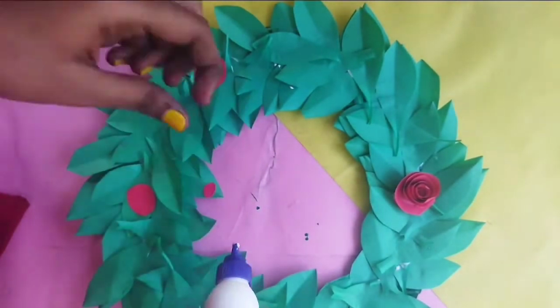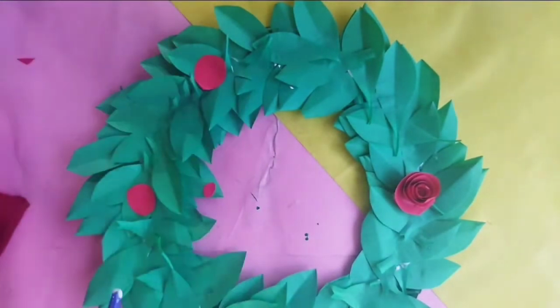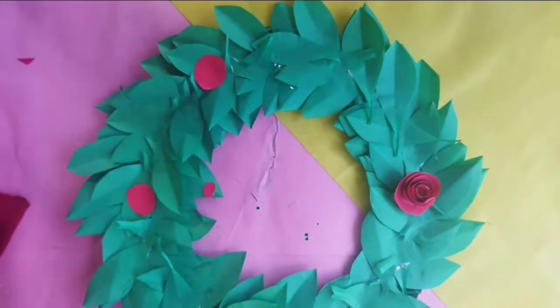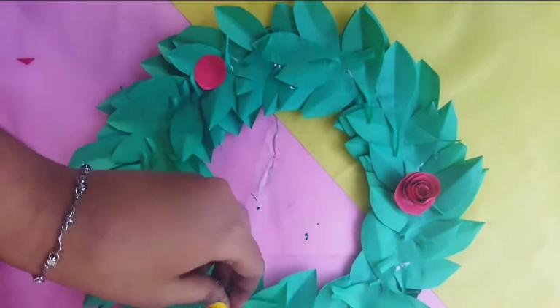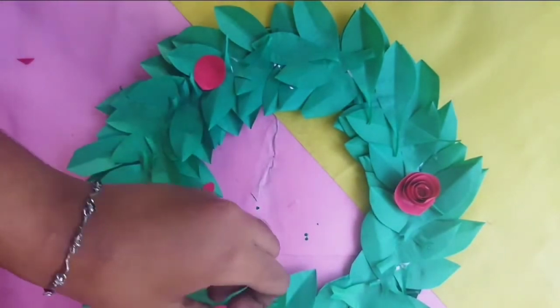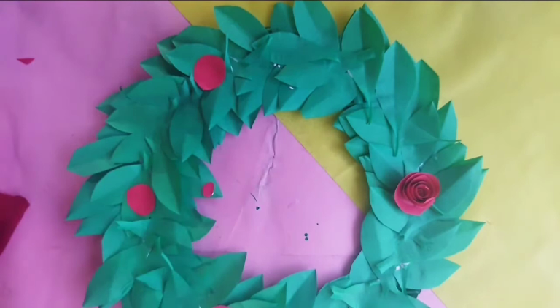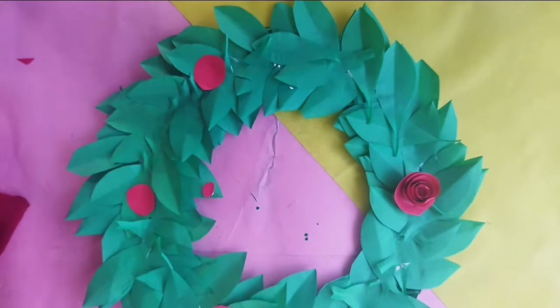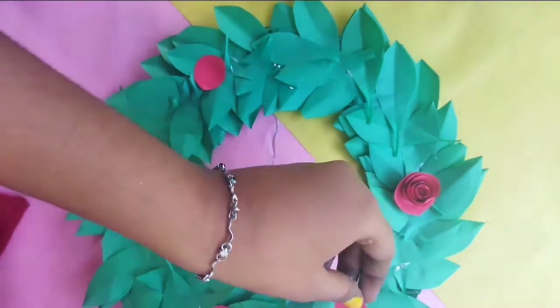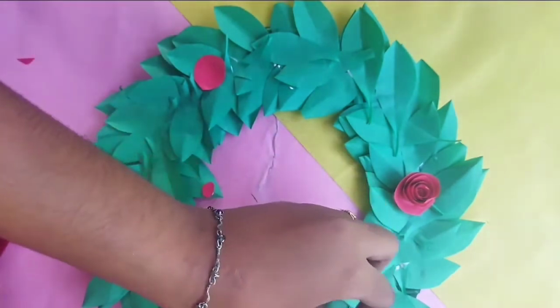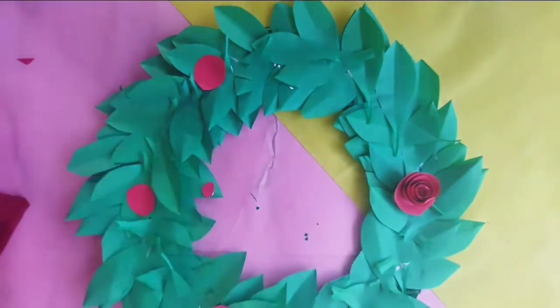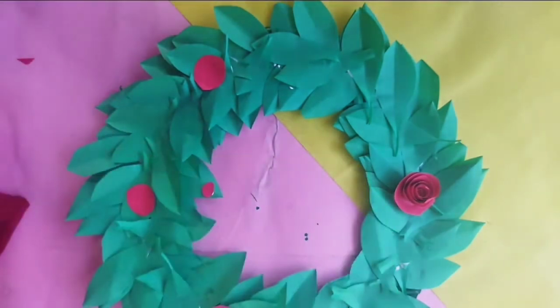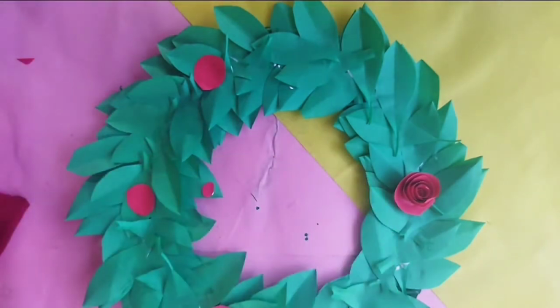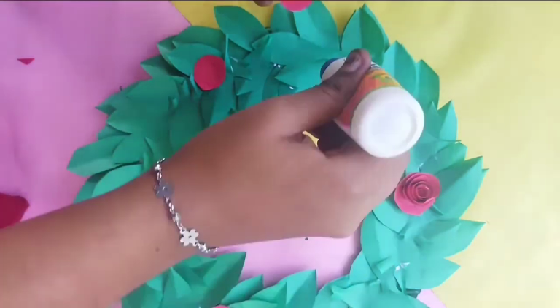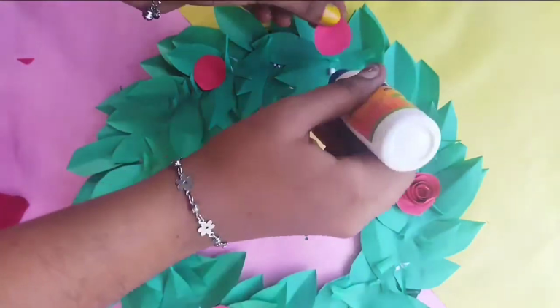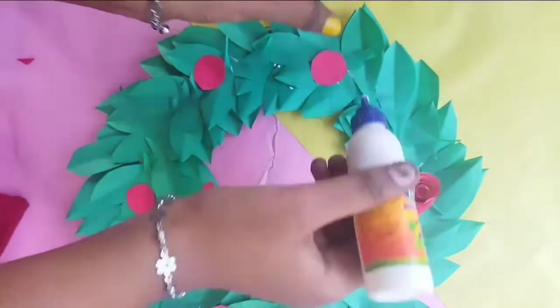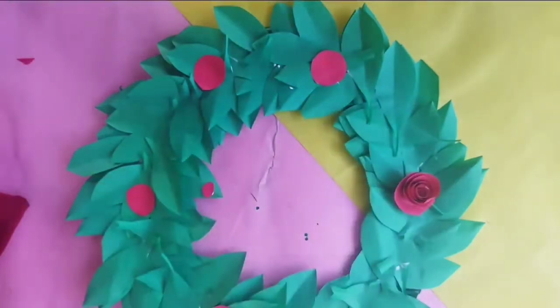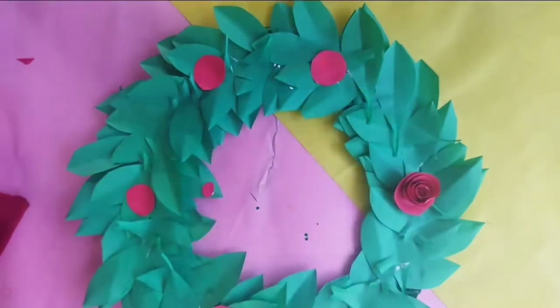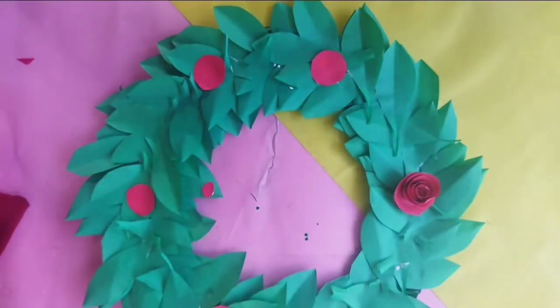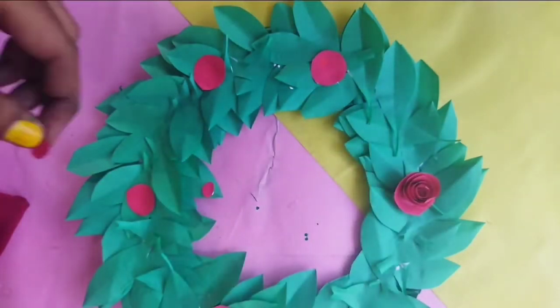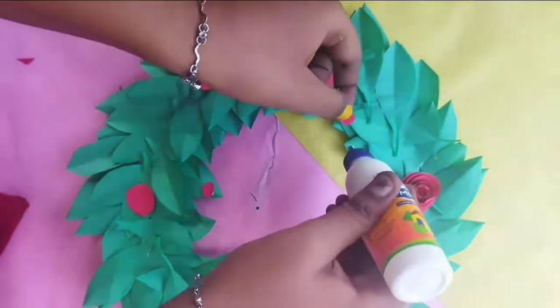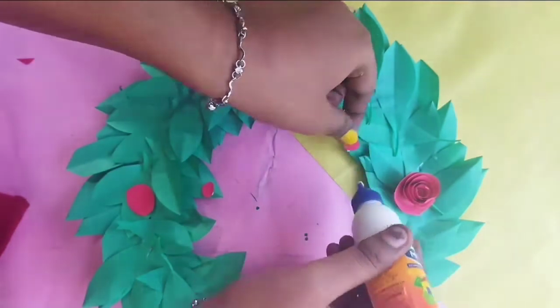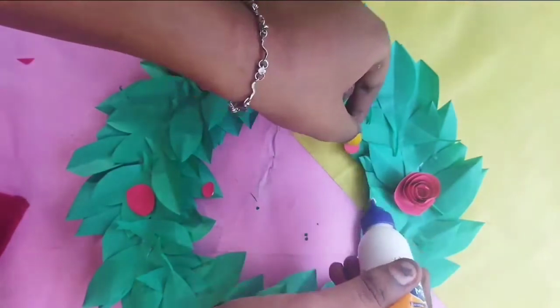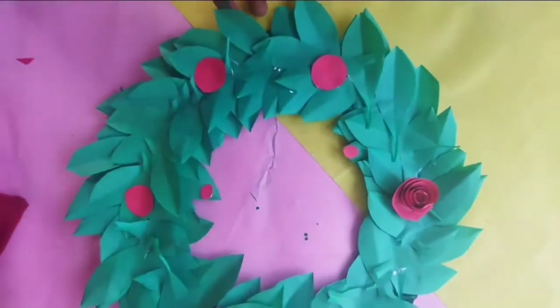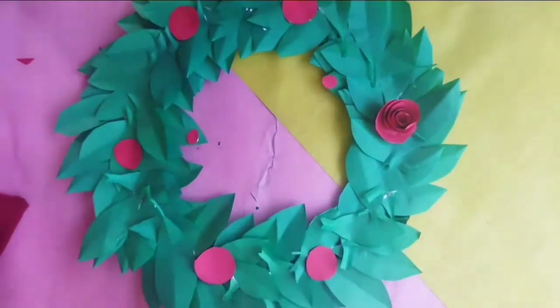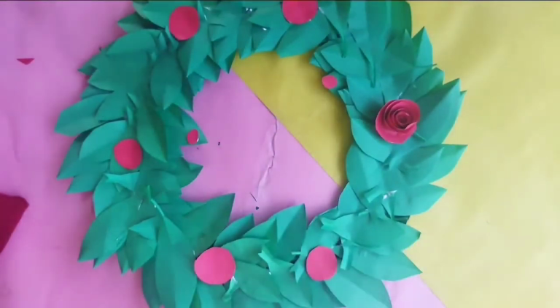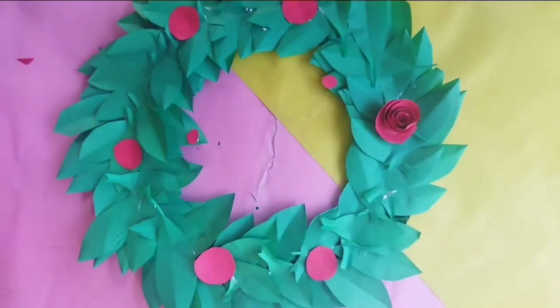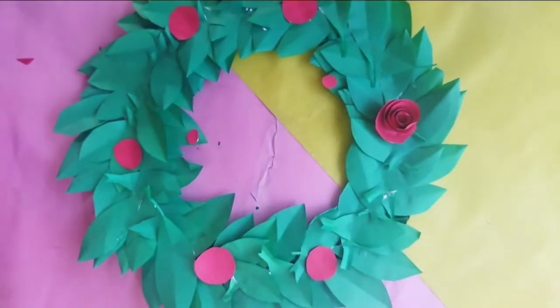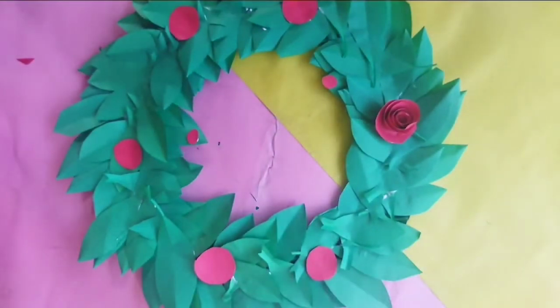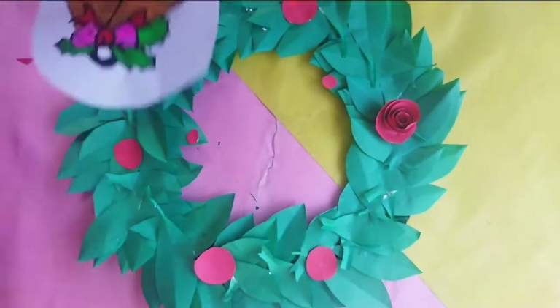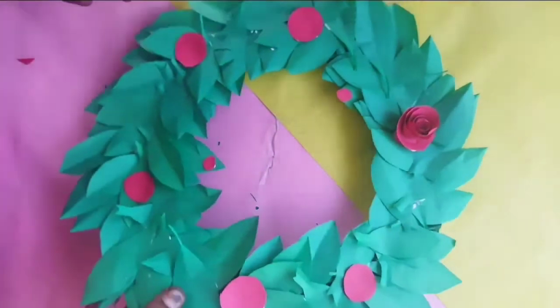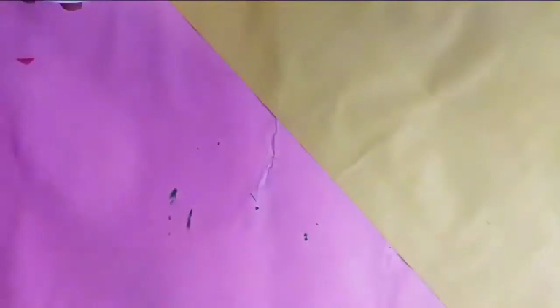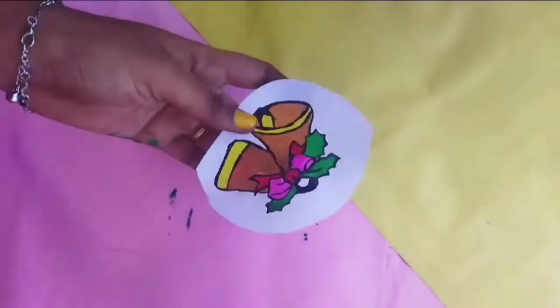If you want to make the rose, it looks different. I will put a rose here — it is very neat, so I will put it in the rose position.